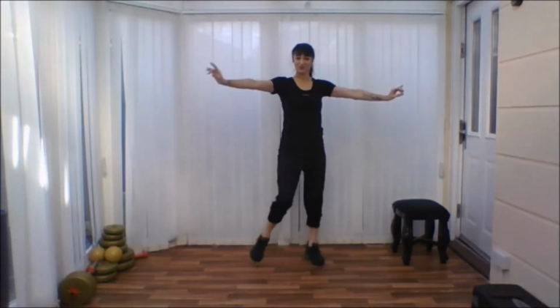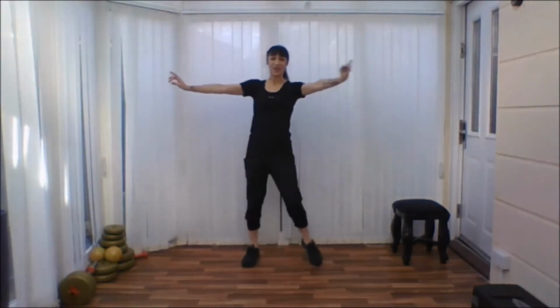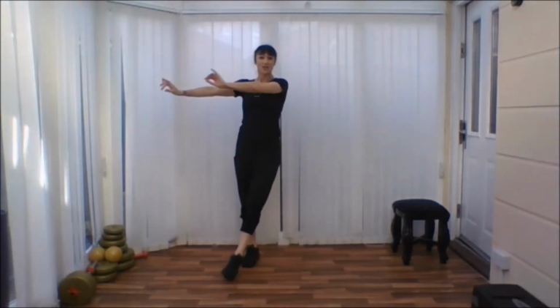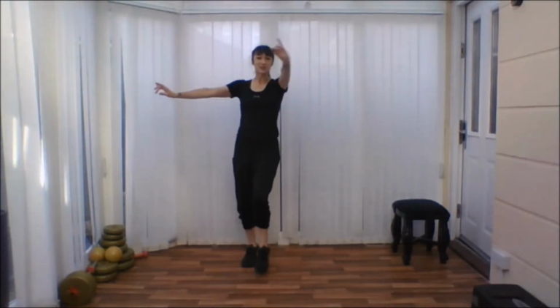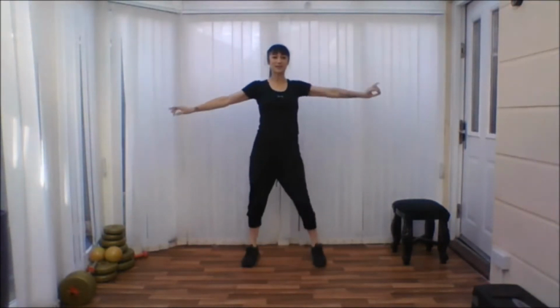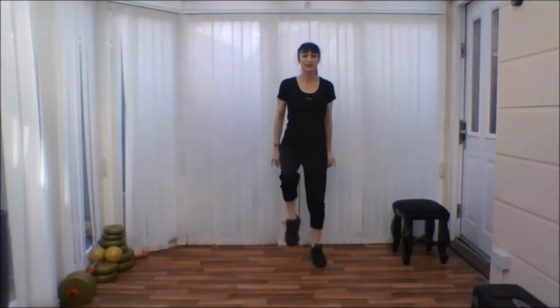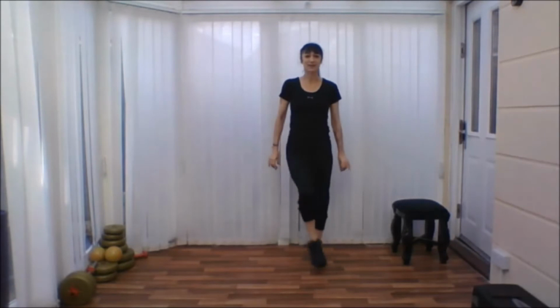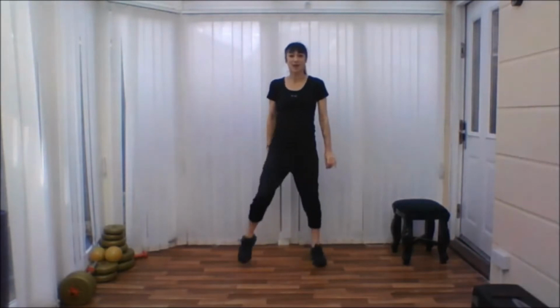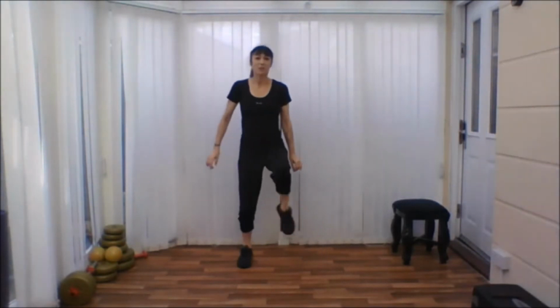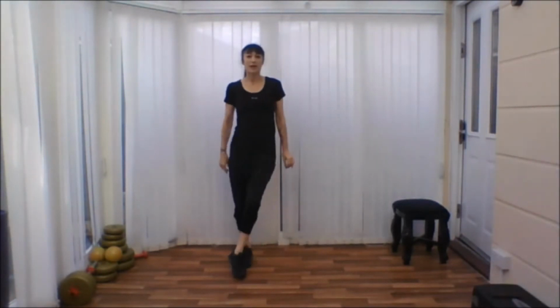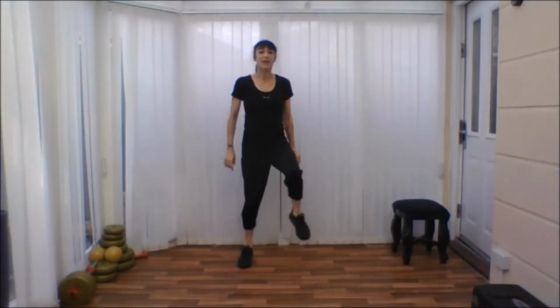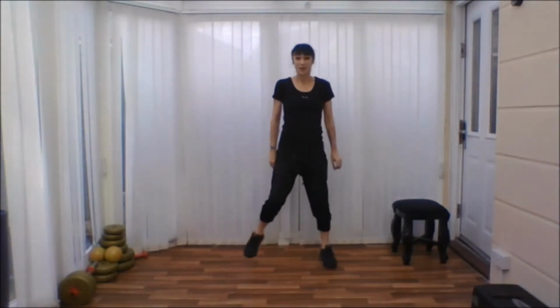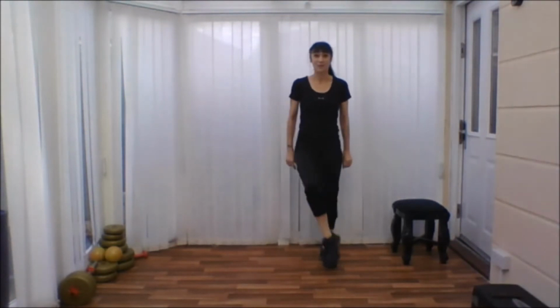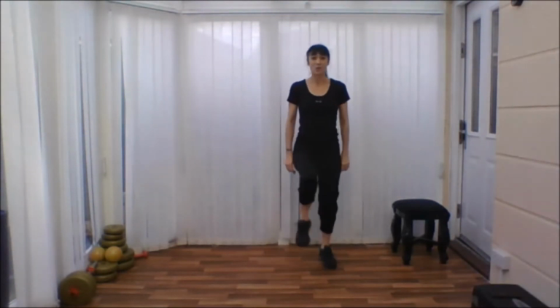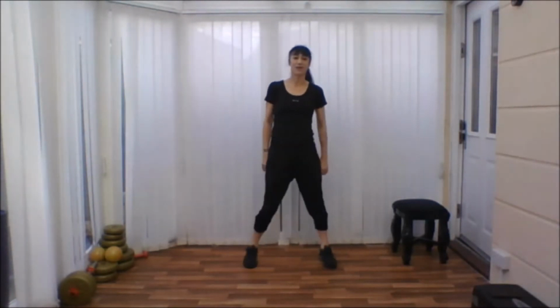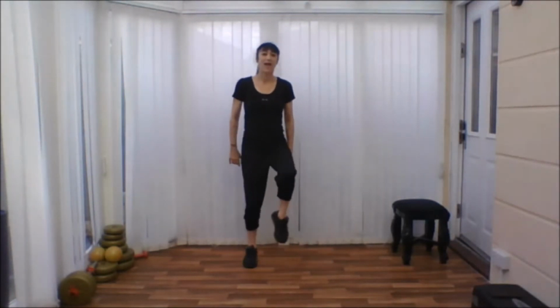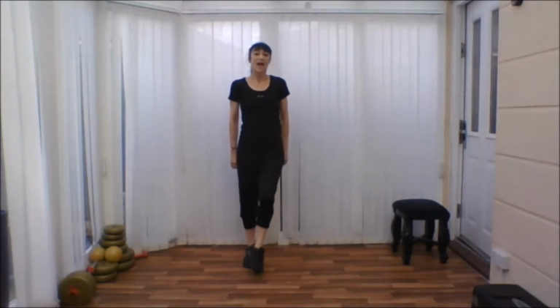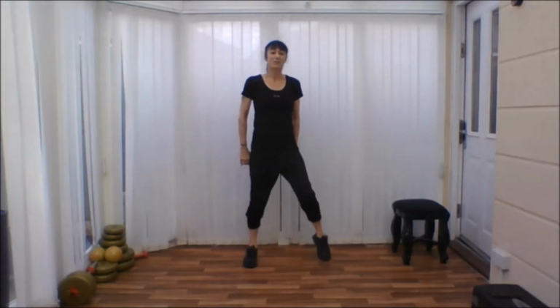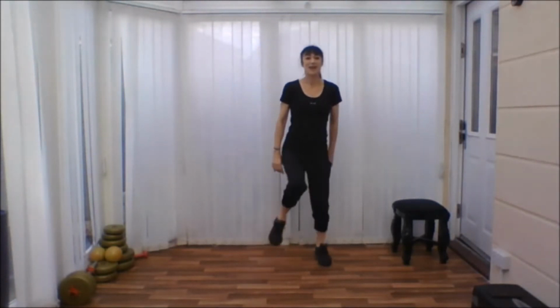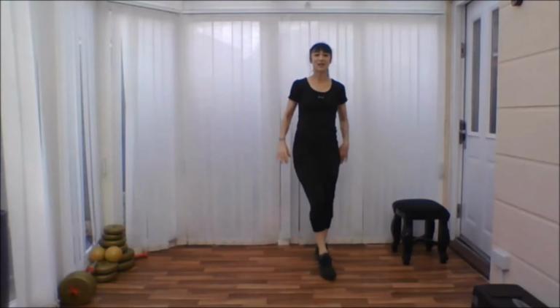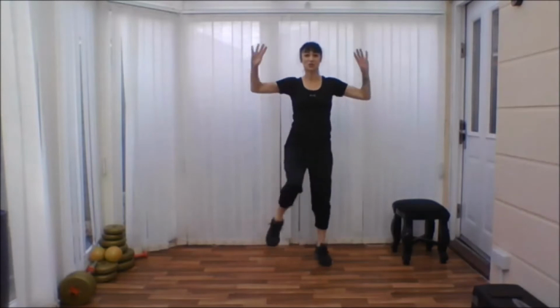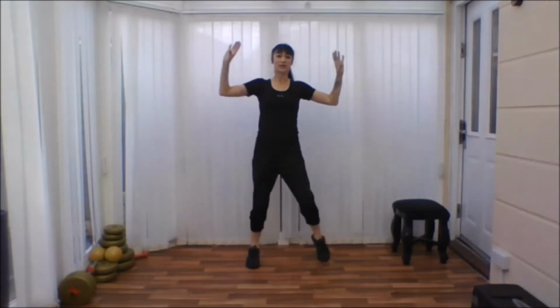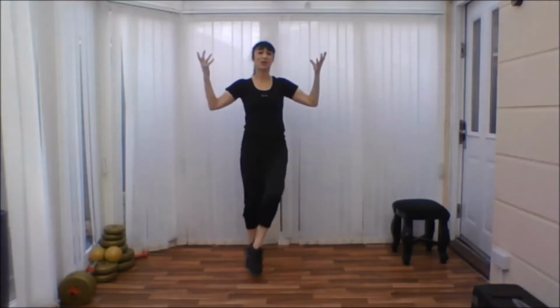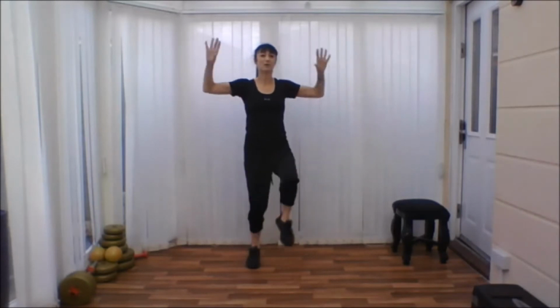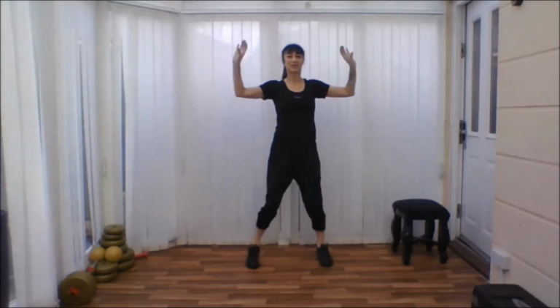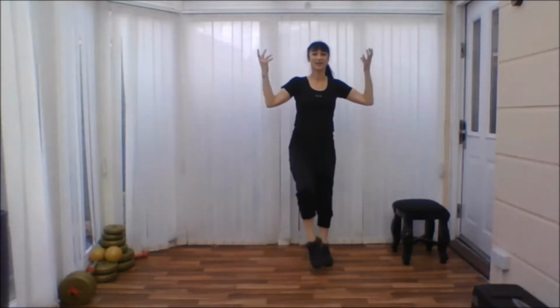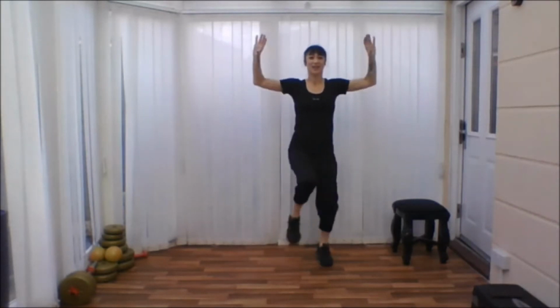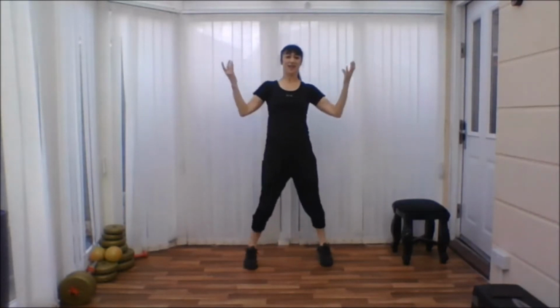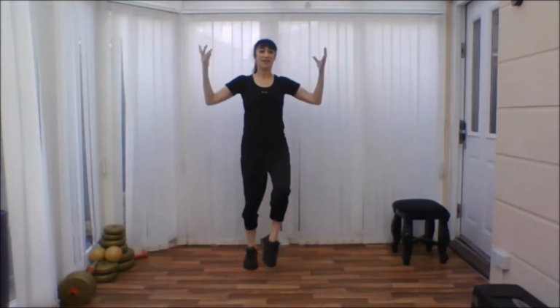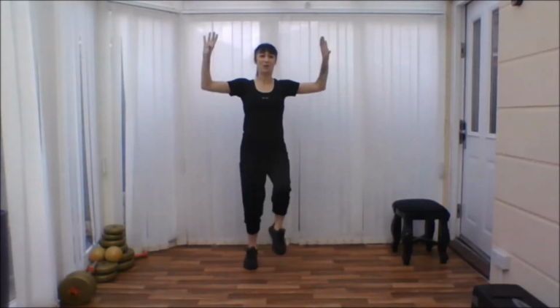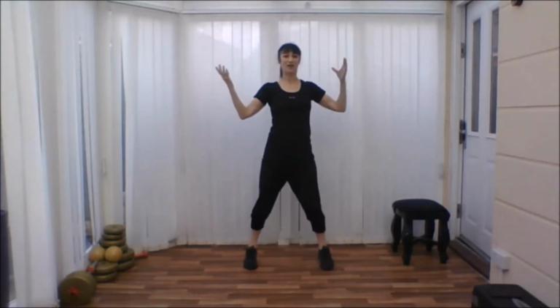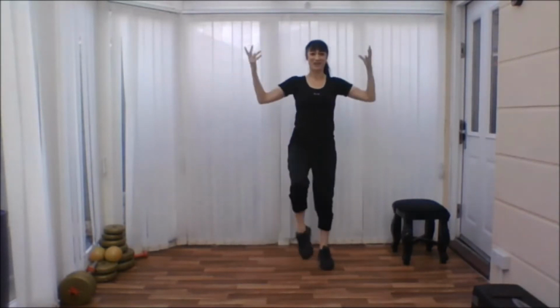Okay, the next move is similar to this, but we're going to pick the knee up a little bit more. And then pretend you're screwing in some light bulbs and then pull the arms down.